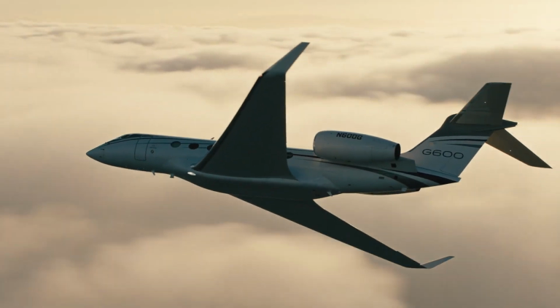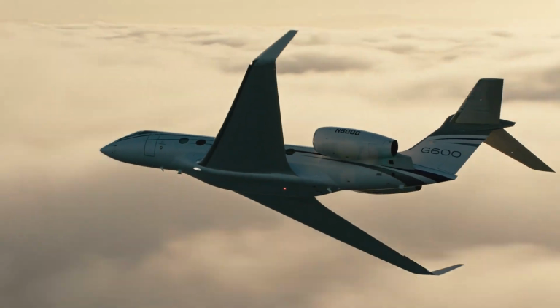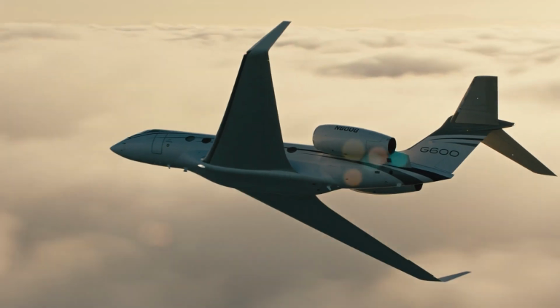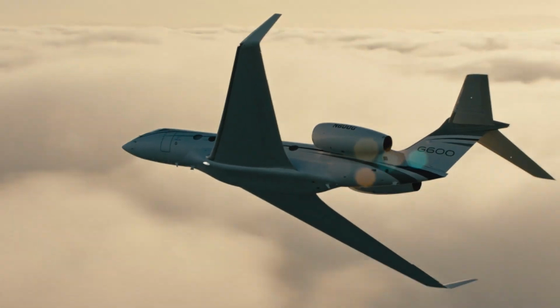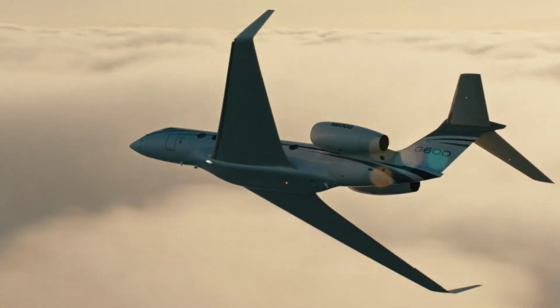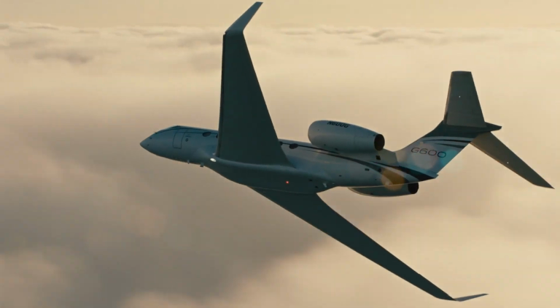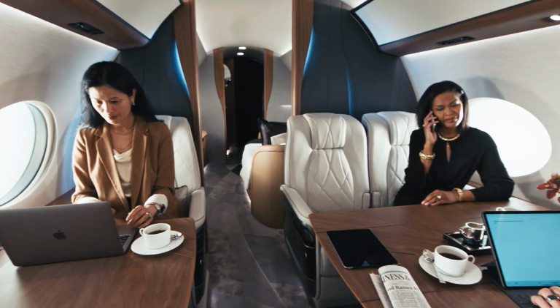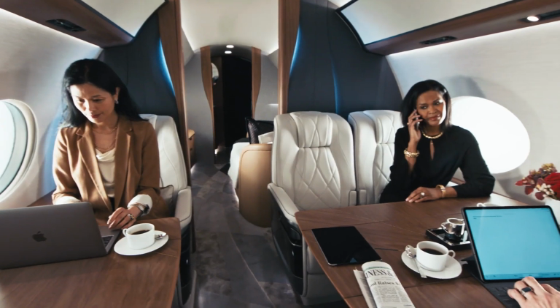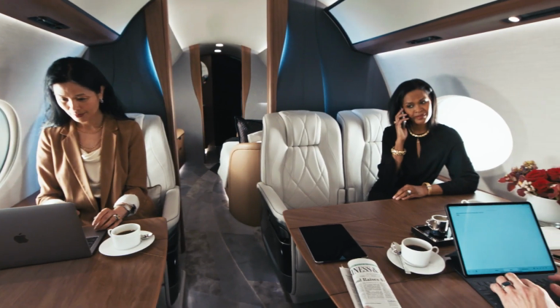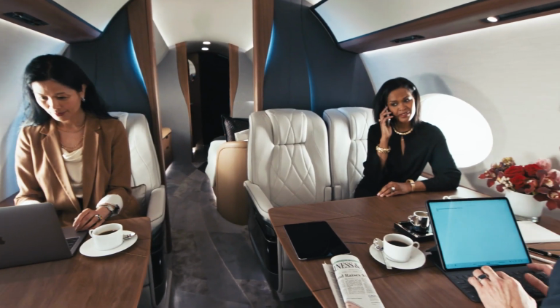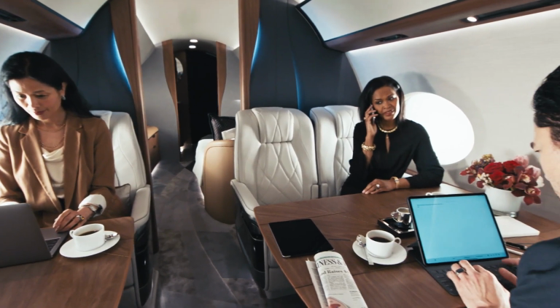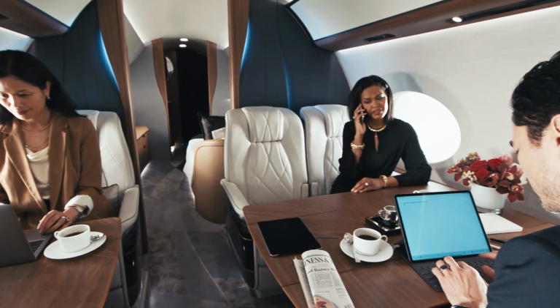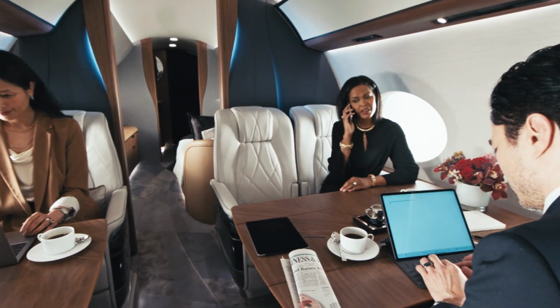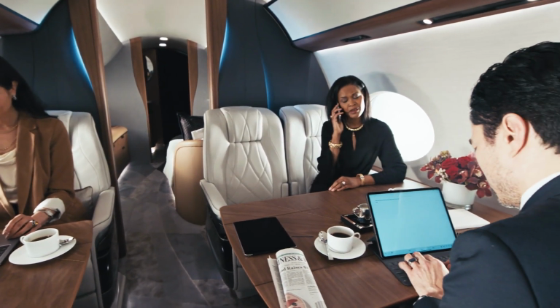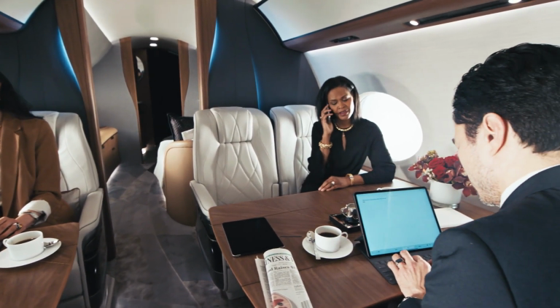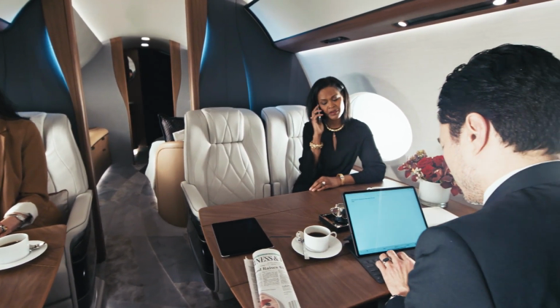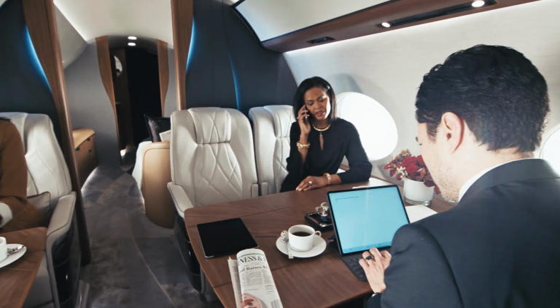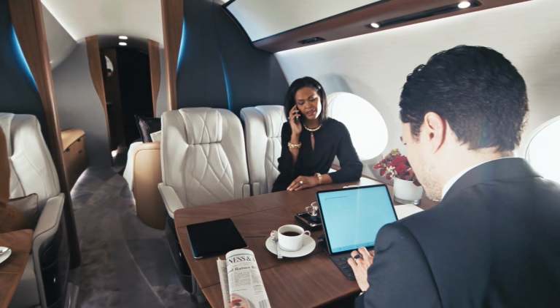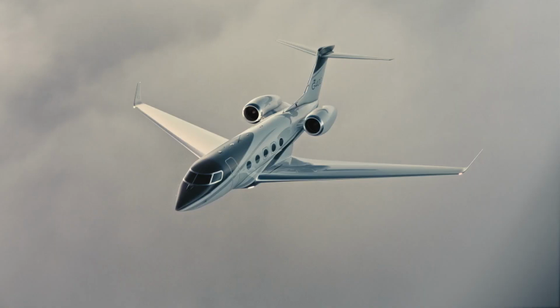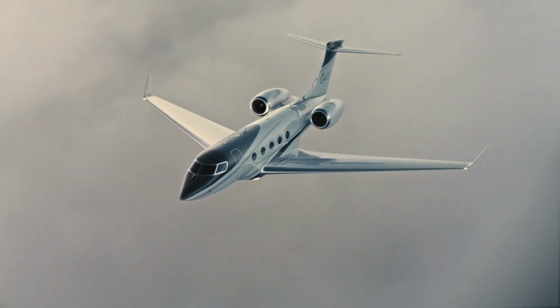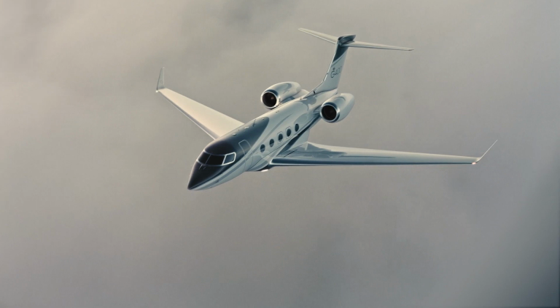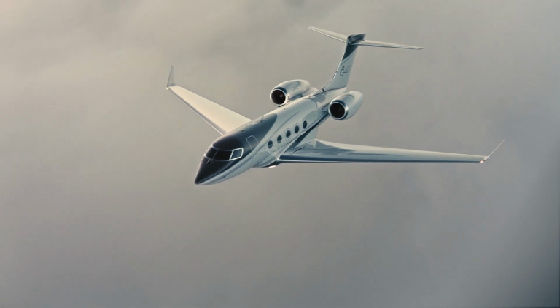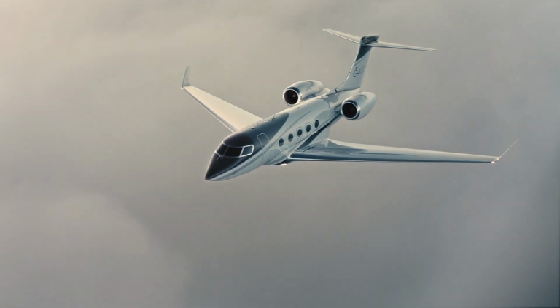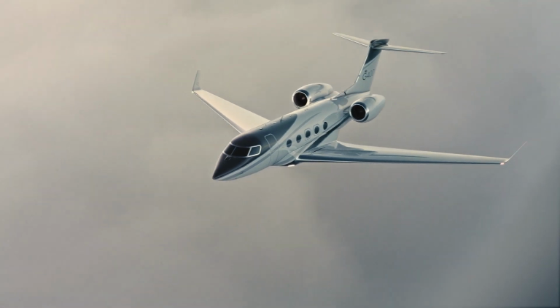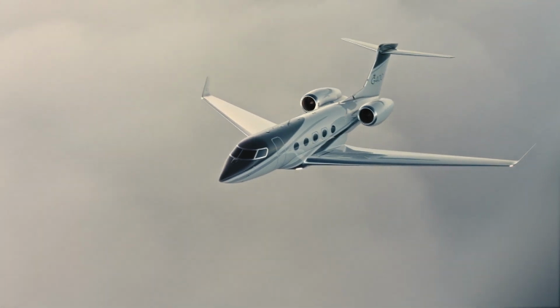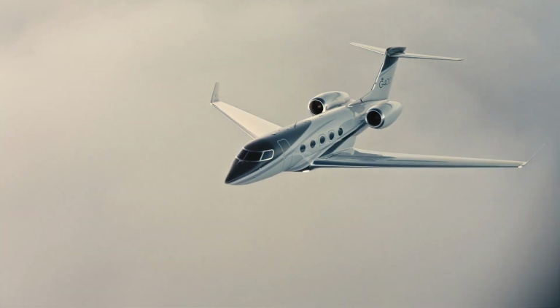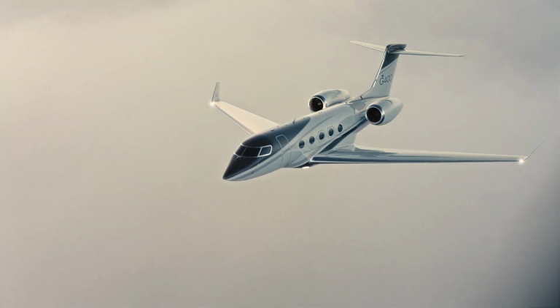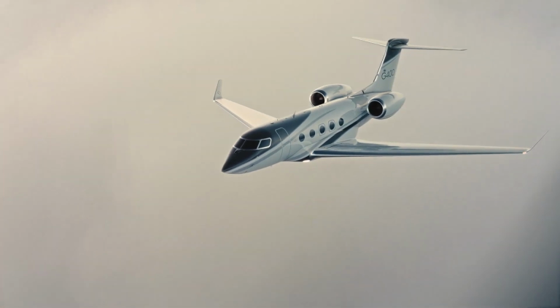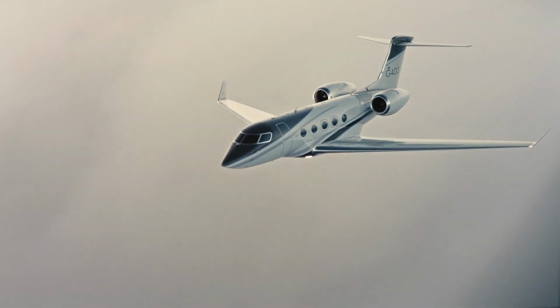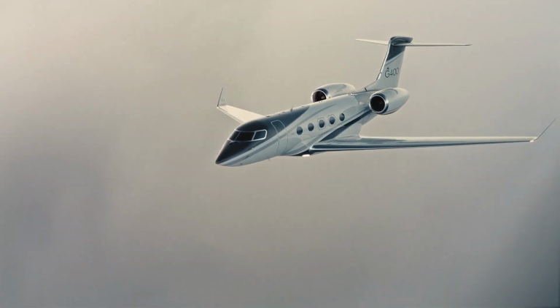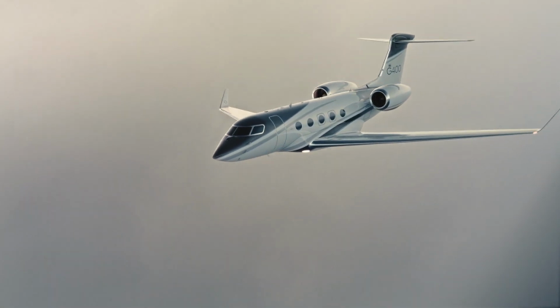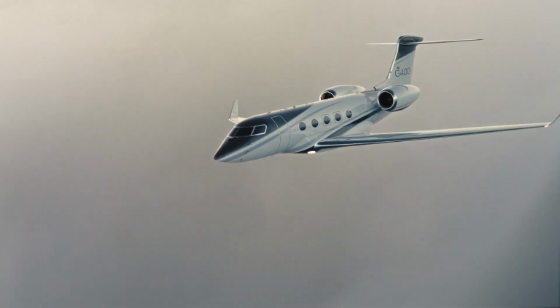The ultimate benefit for the customers is a significant drop in noise in the cabin. Less drag, good for efficiency, and less noise — which is fantastic for the customers.